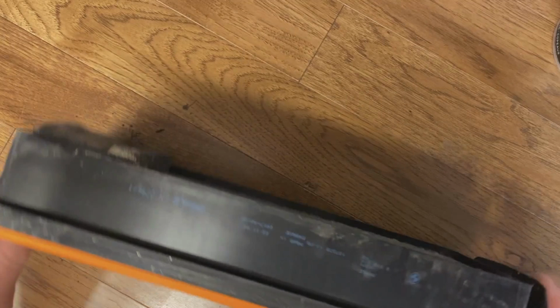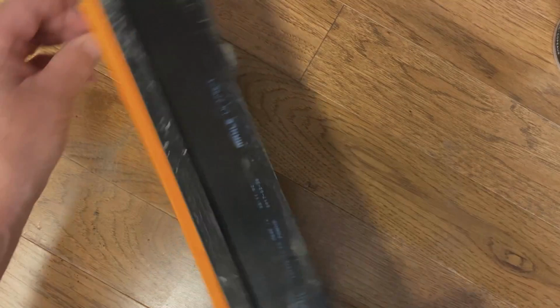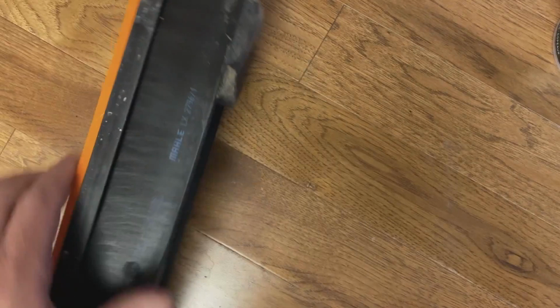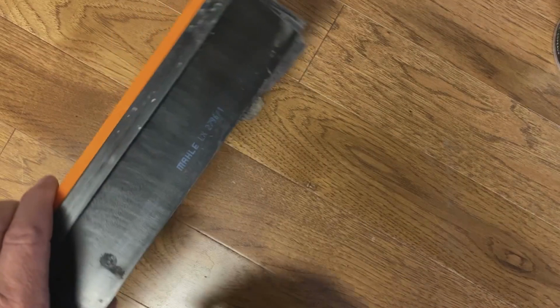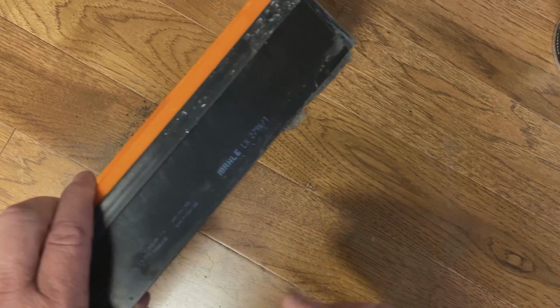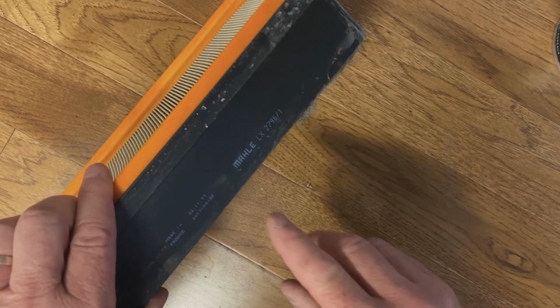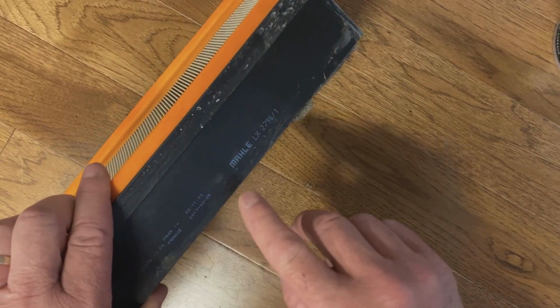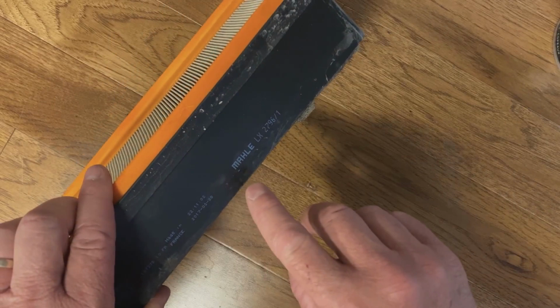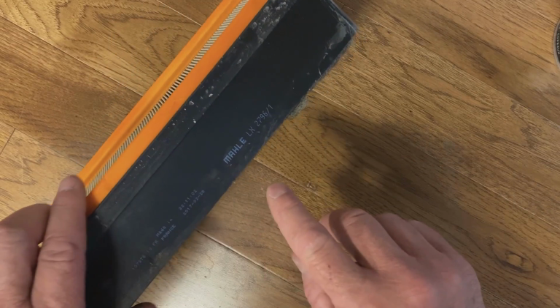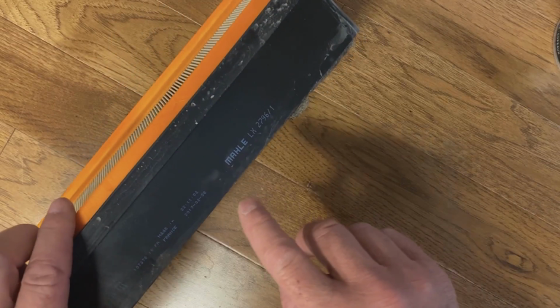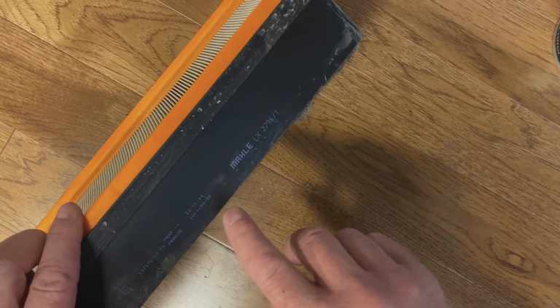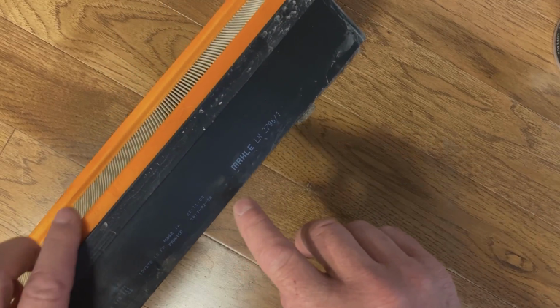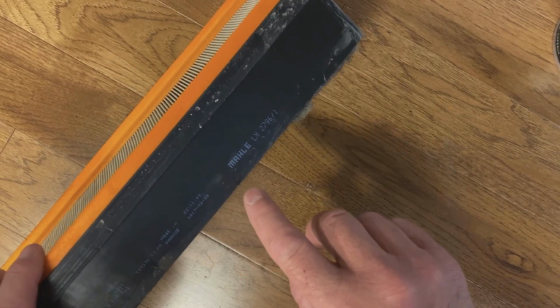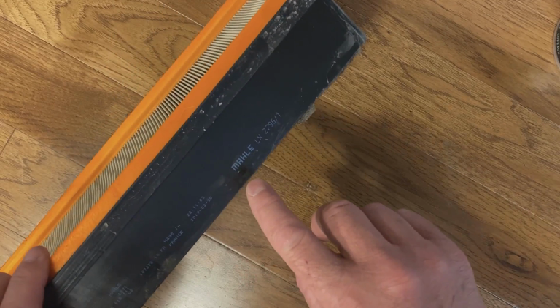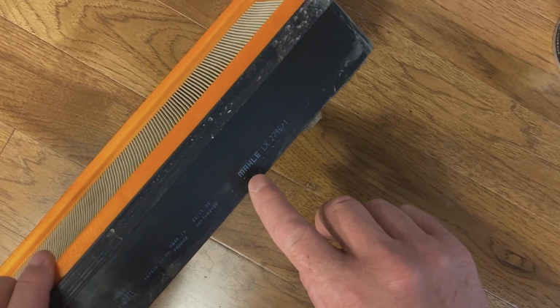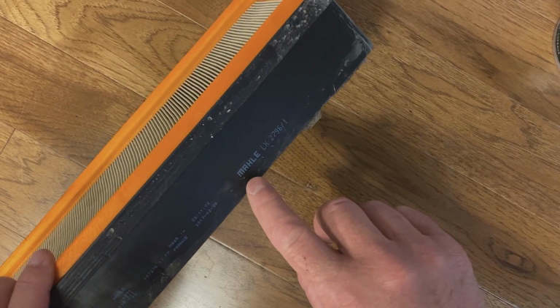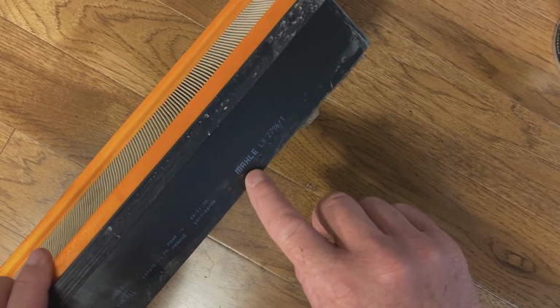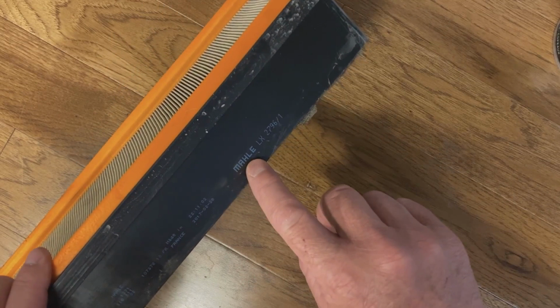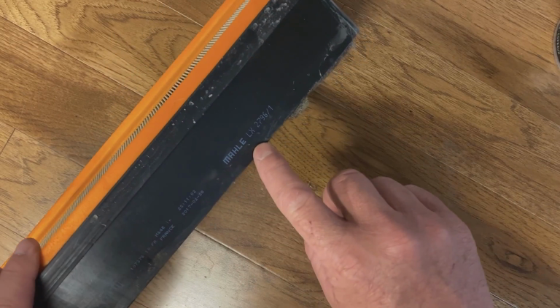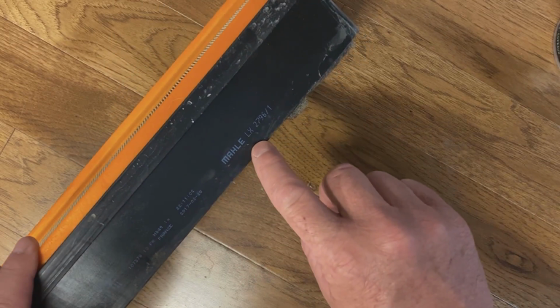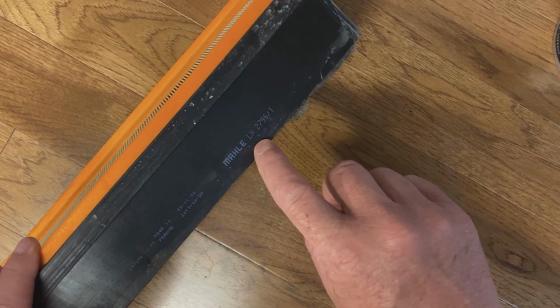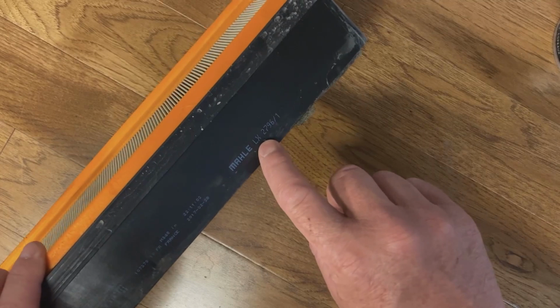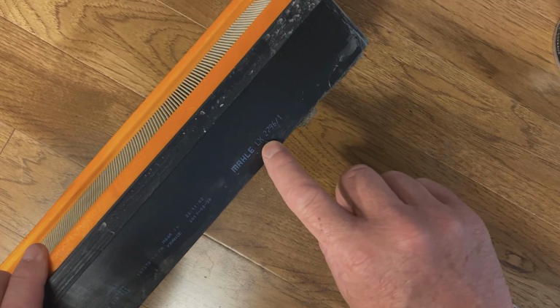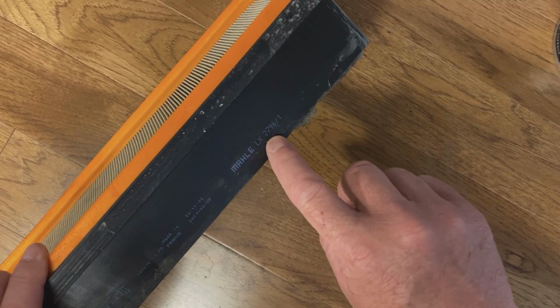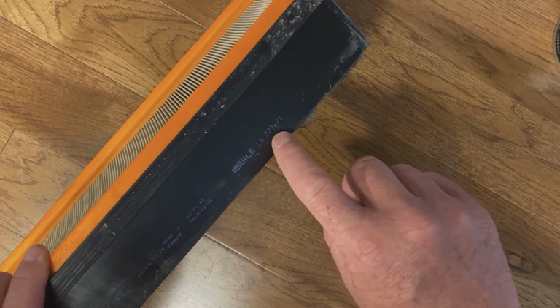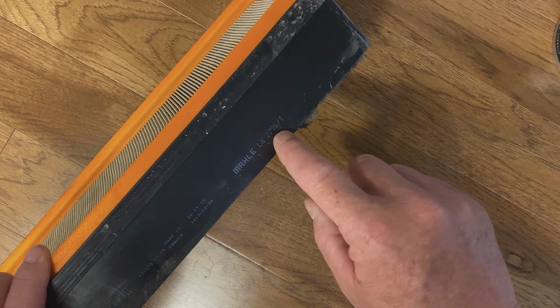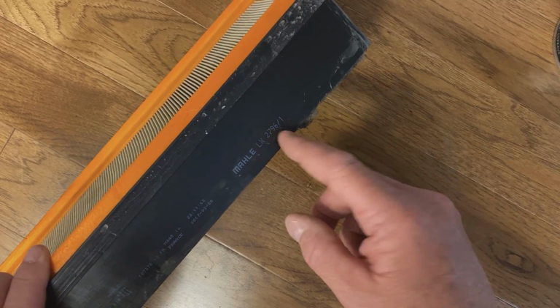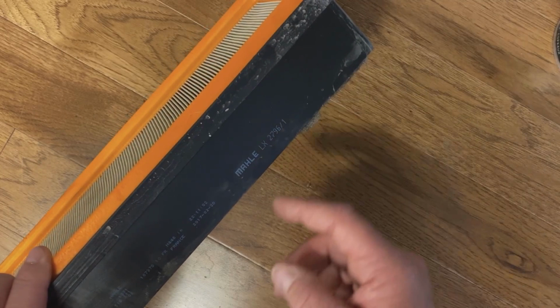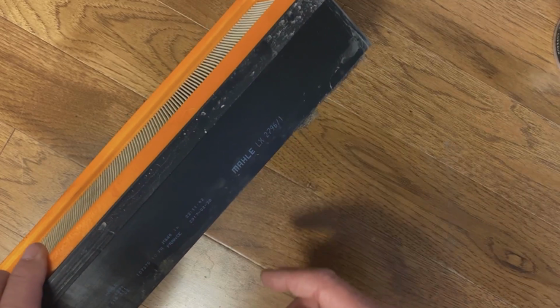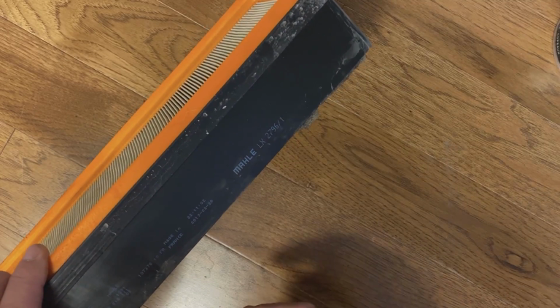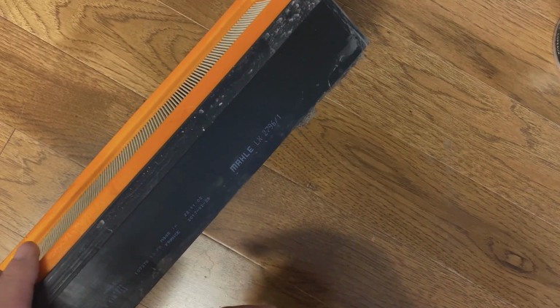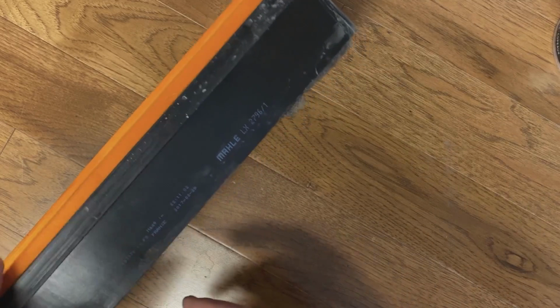This particular filter is not a genuine BMW part — it's a MOLLE LX2796-1, which is the part number on it.